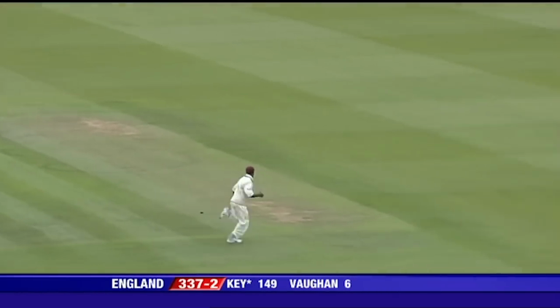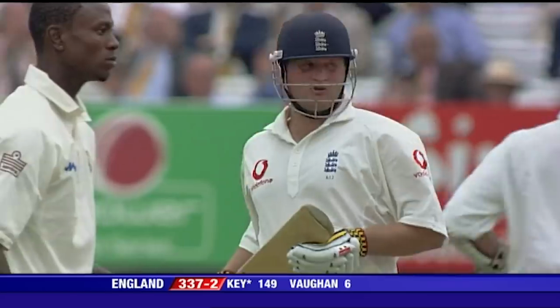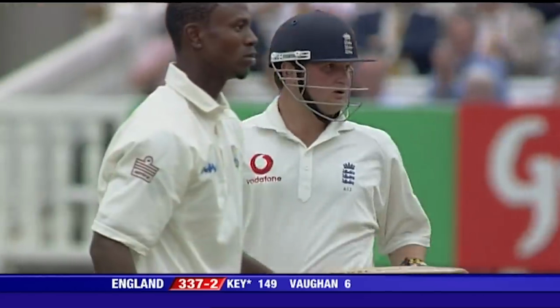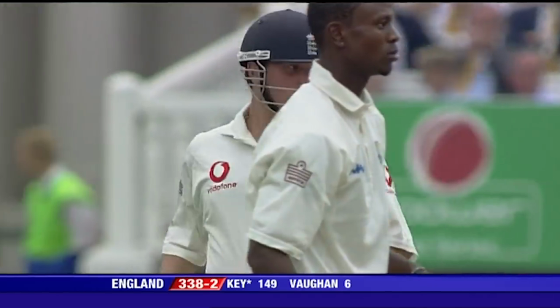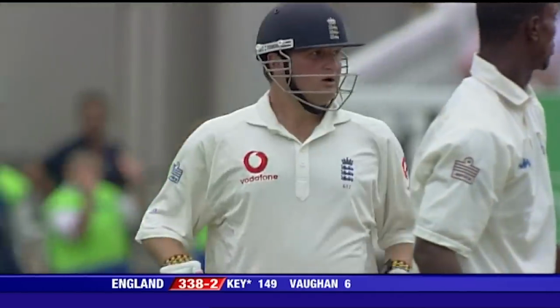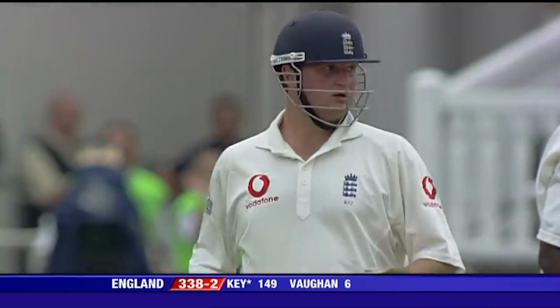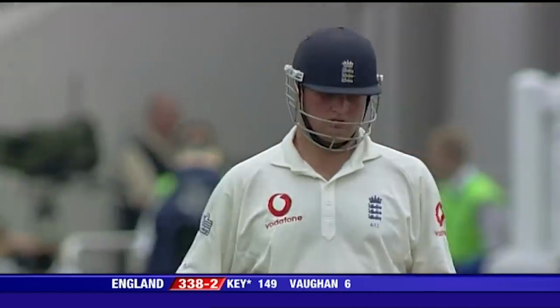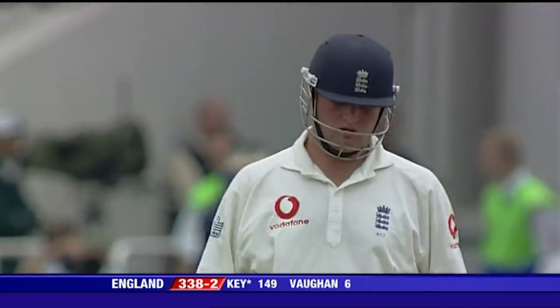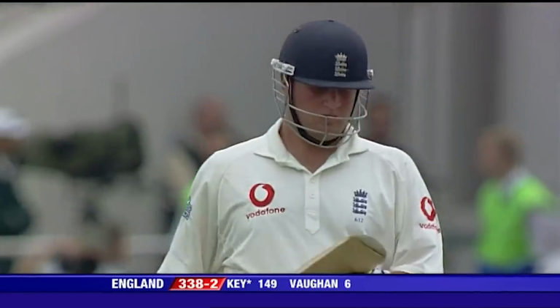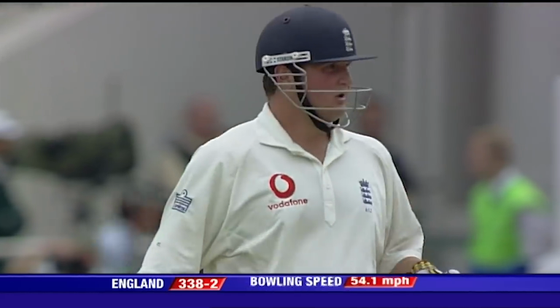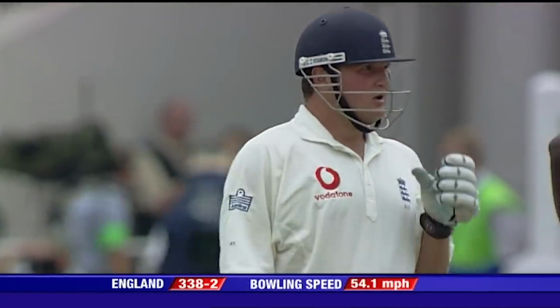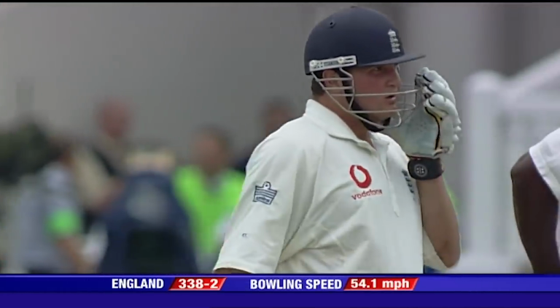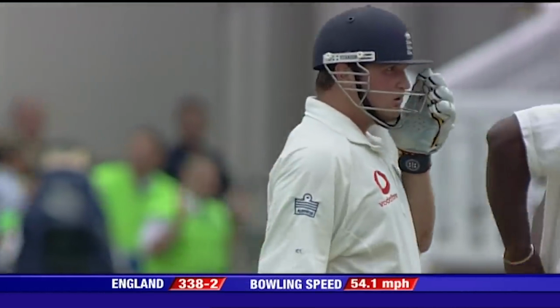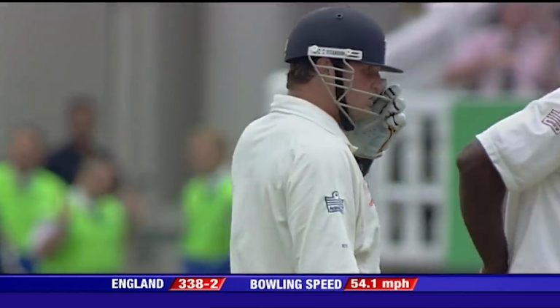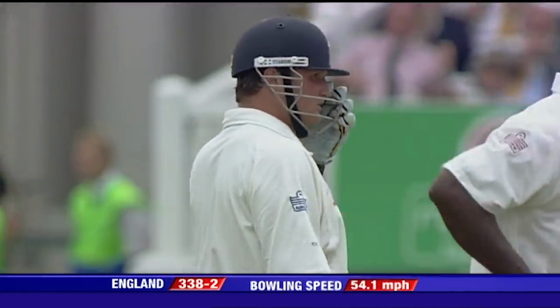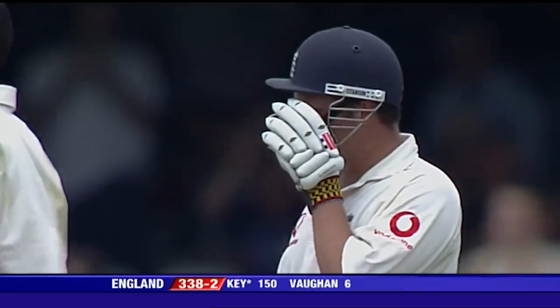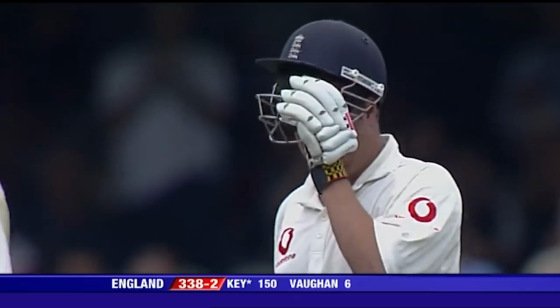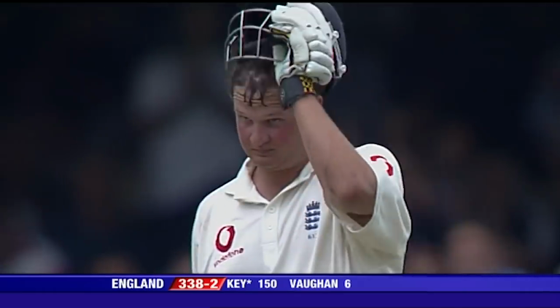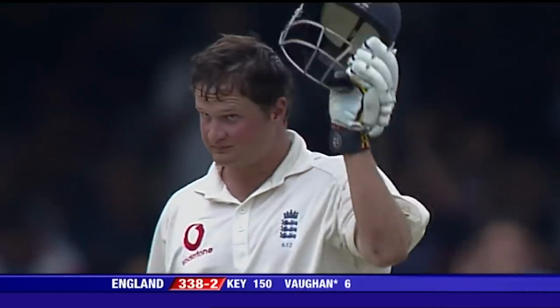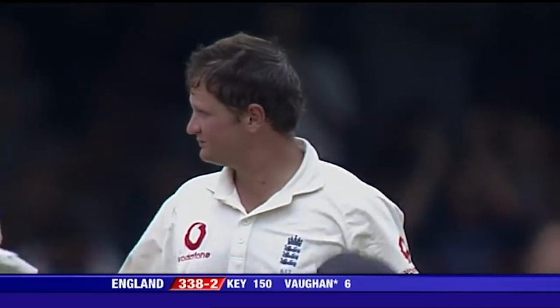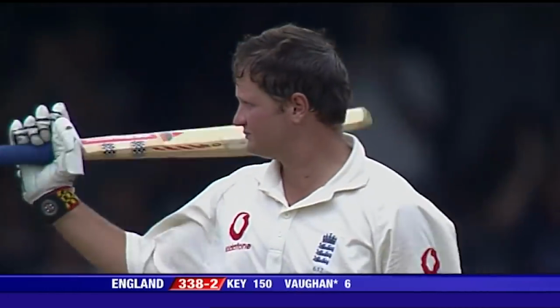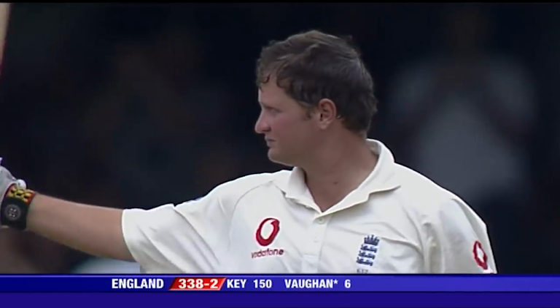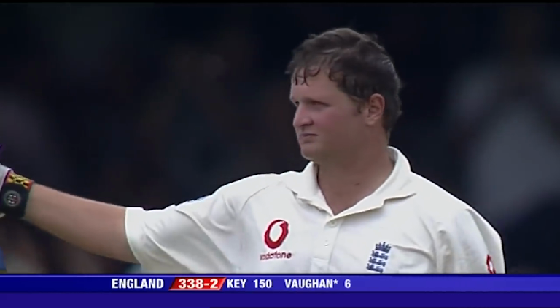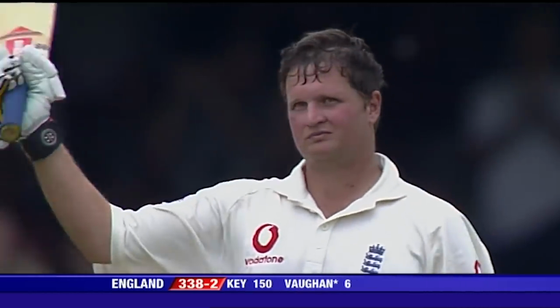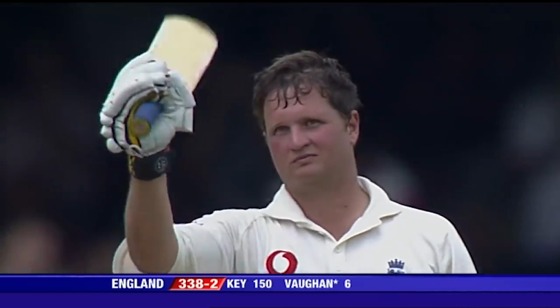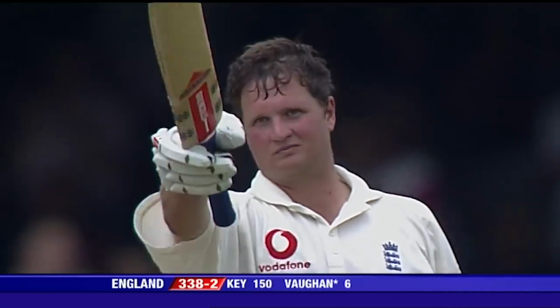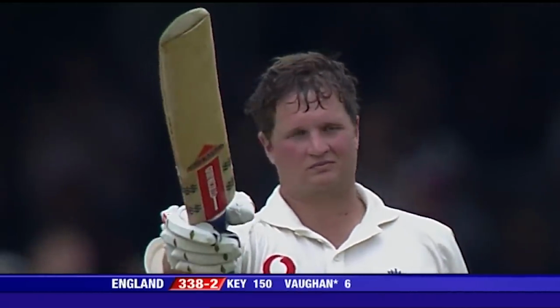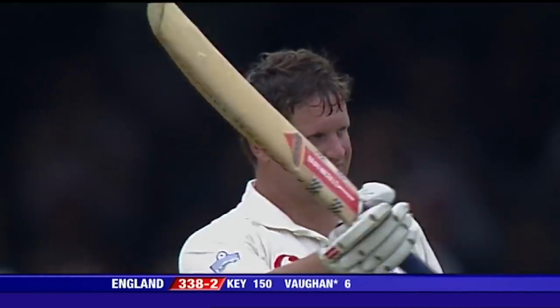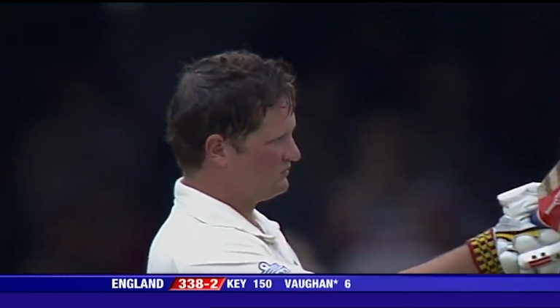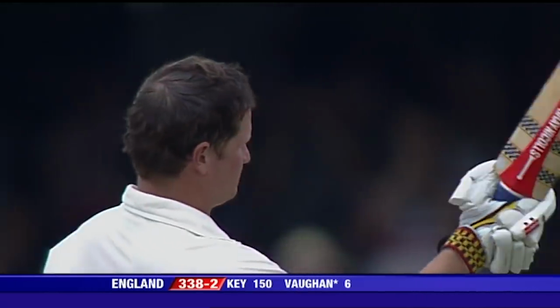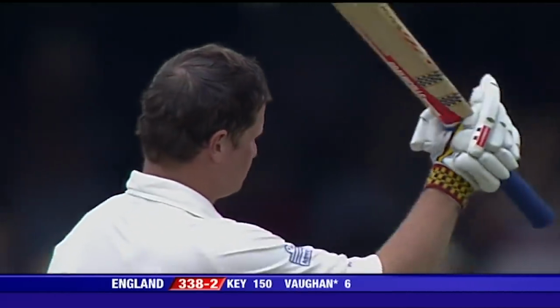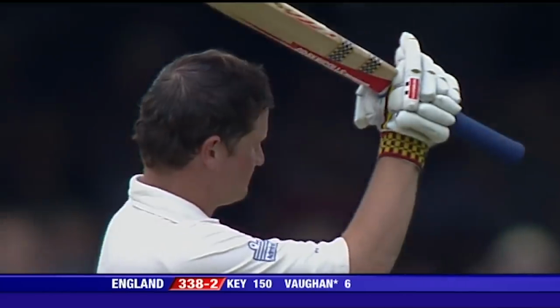One hundred and fifty for Robert Key. Not only has he gone into three figures, he's got a big hundred here as well. Splendid effort.